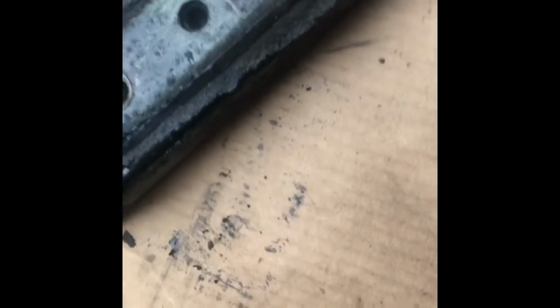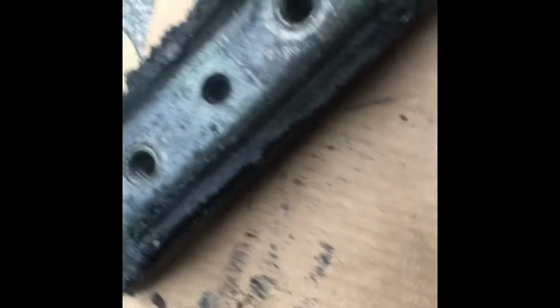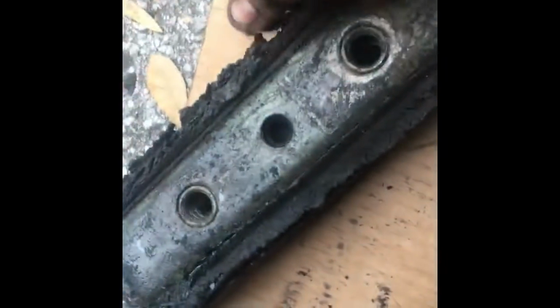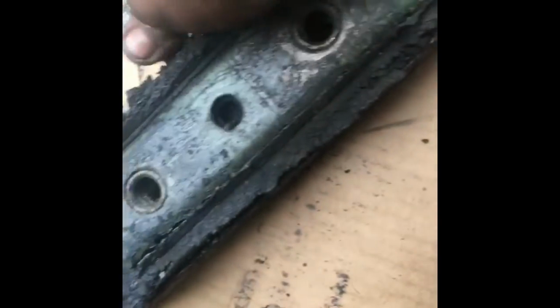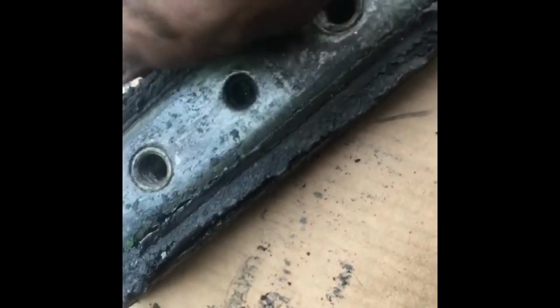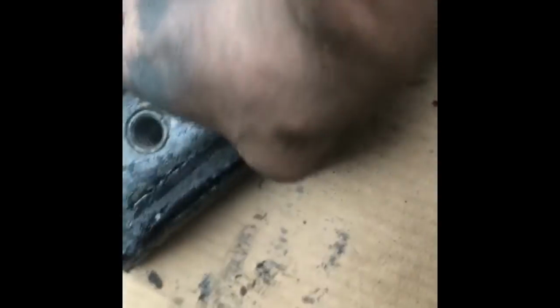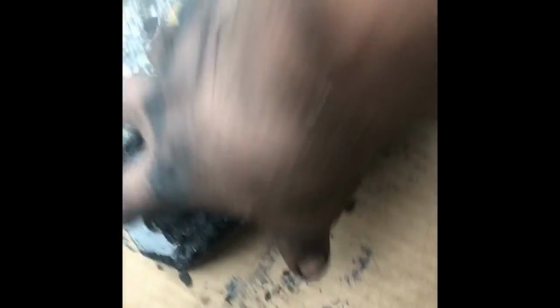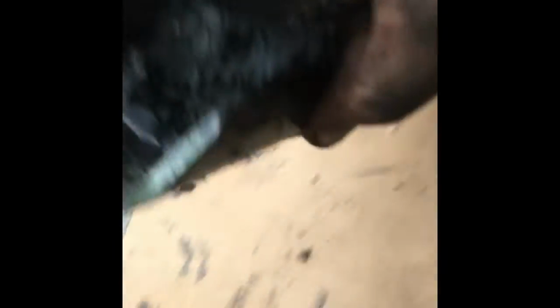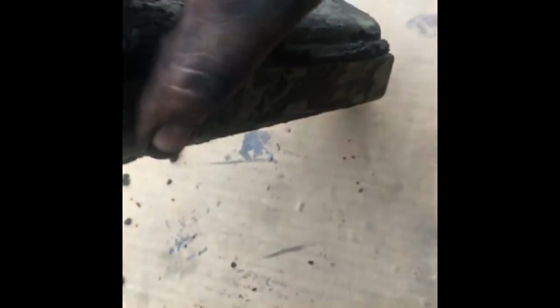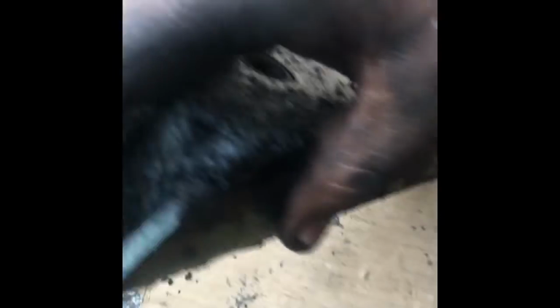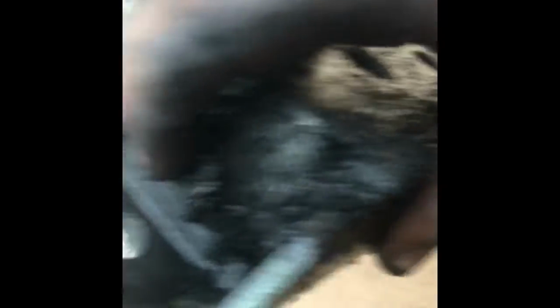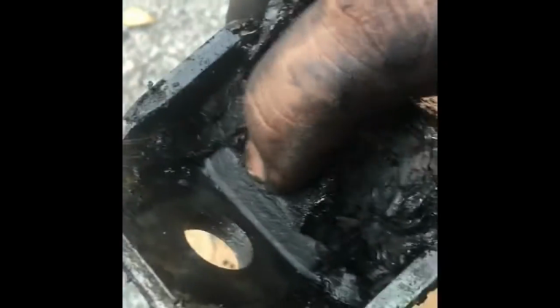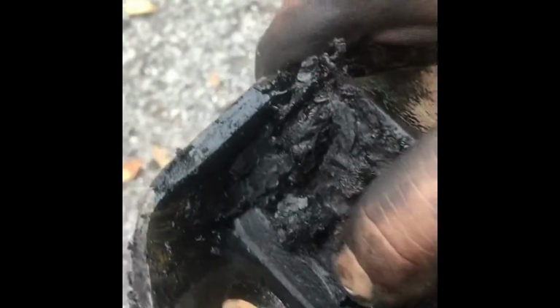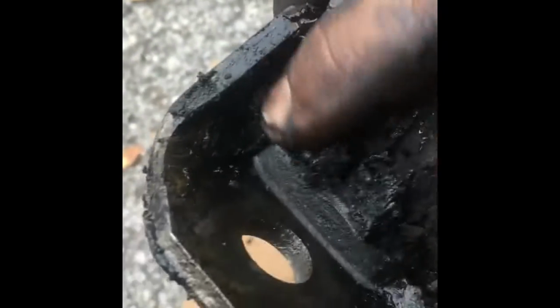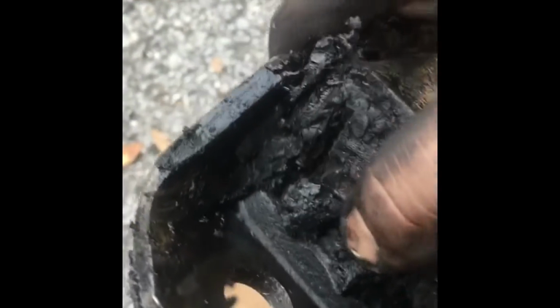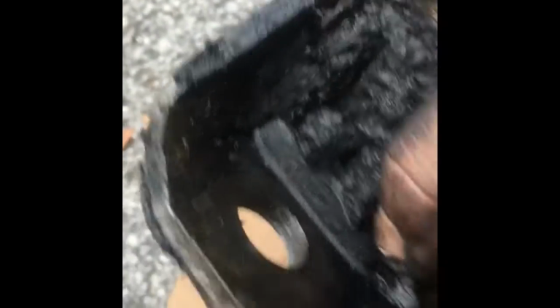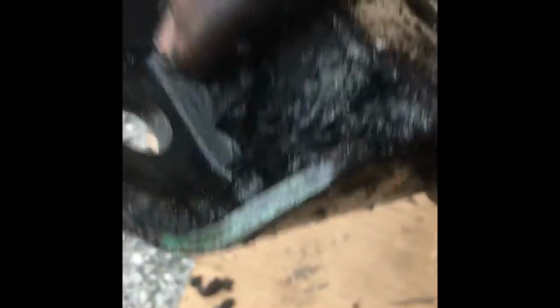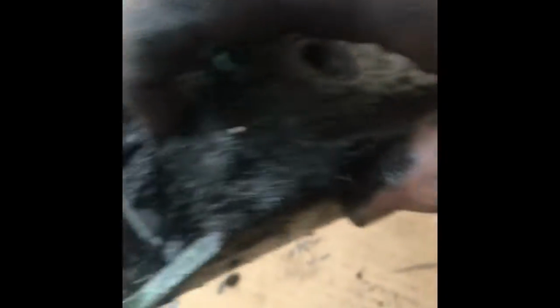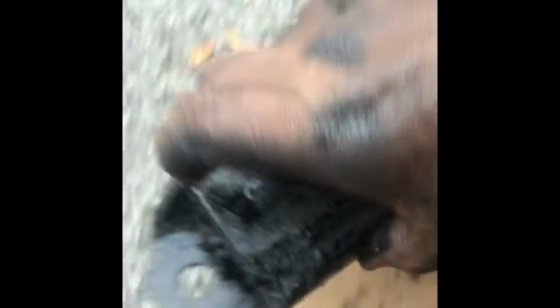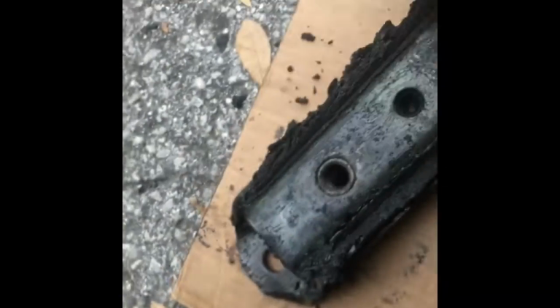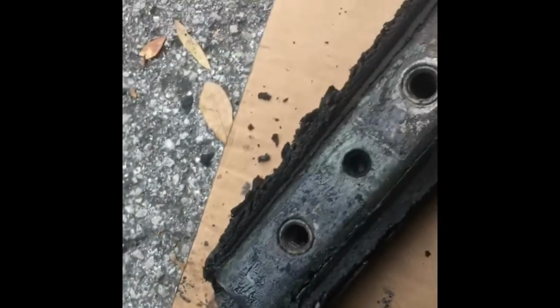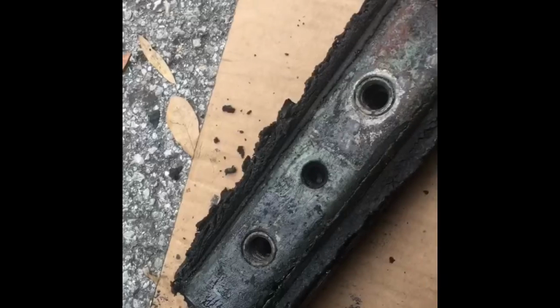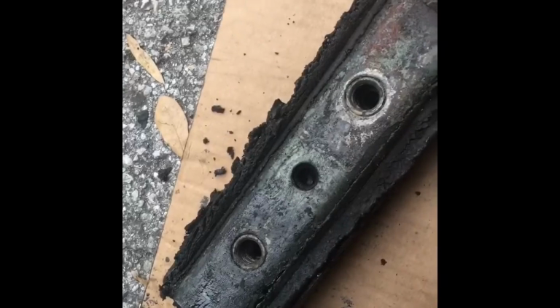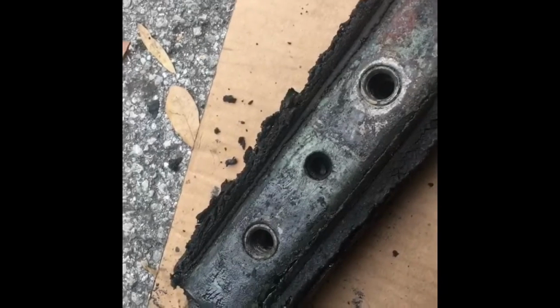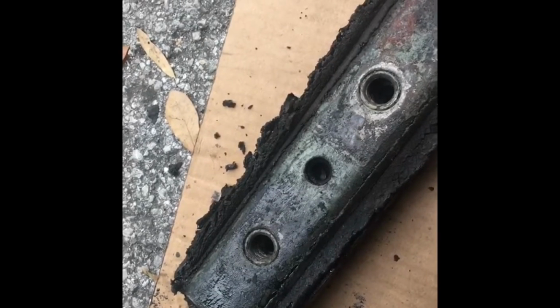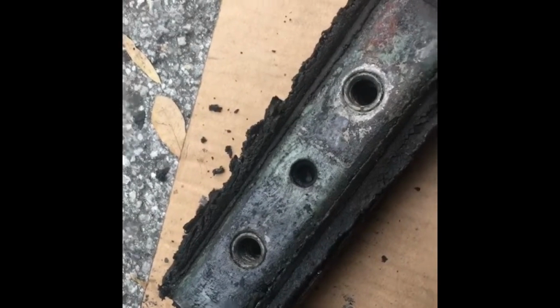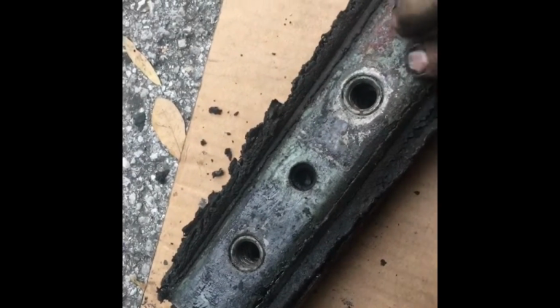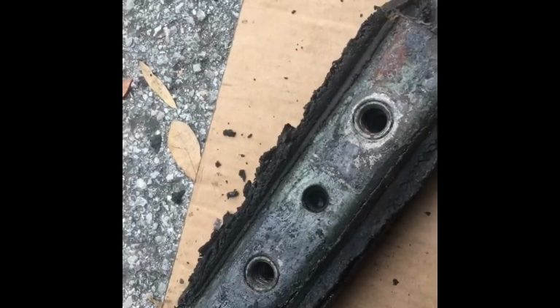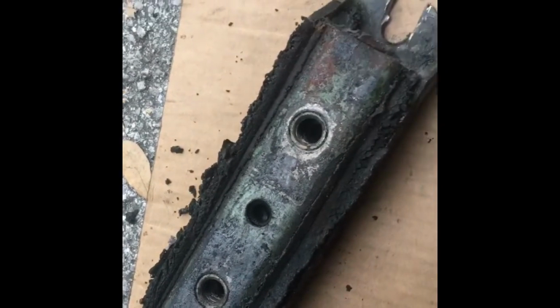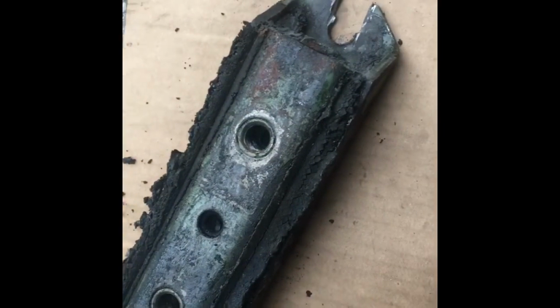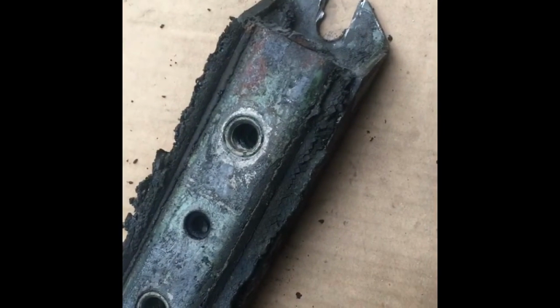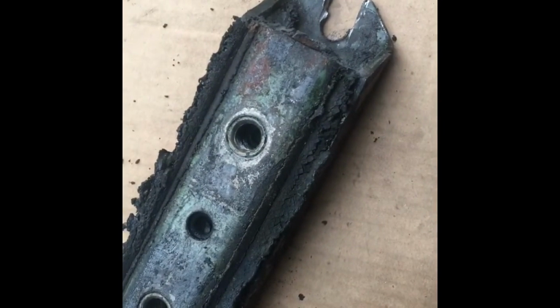You can see how nasty this rubber is — it's all squishy like jello. The motor and transmission were rubbing on the body because it's been compressed so much. Definitely needs to be replaced.